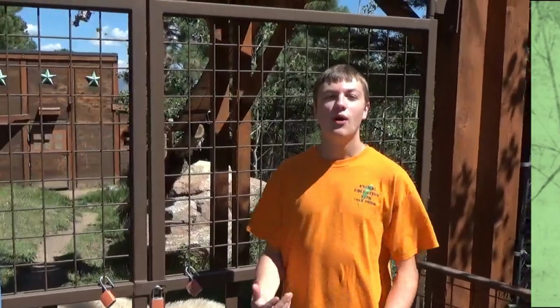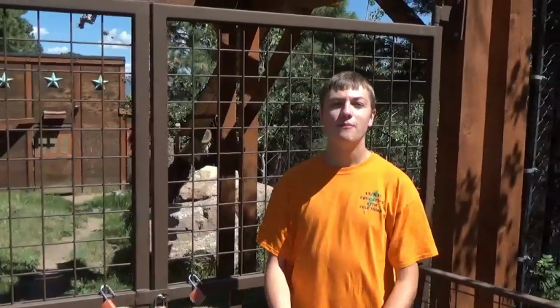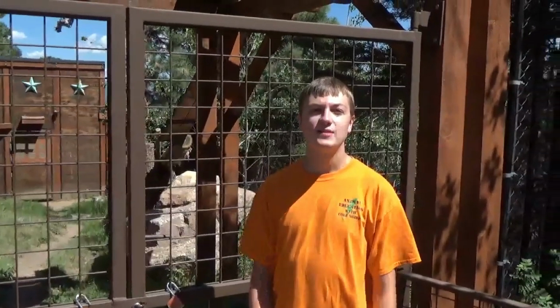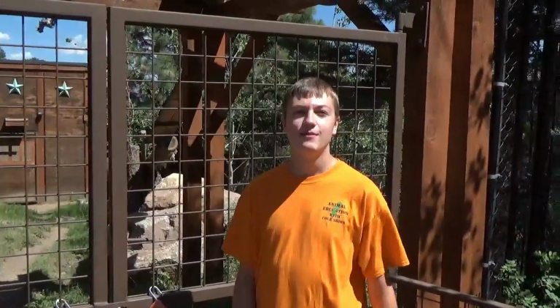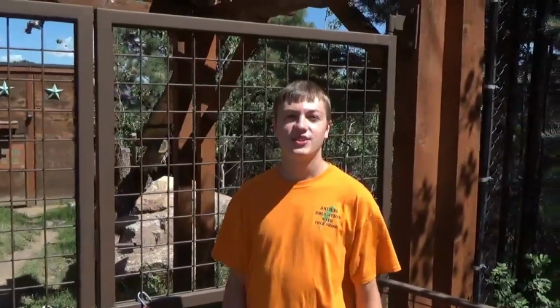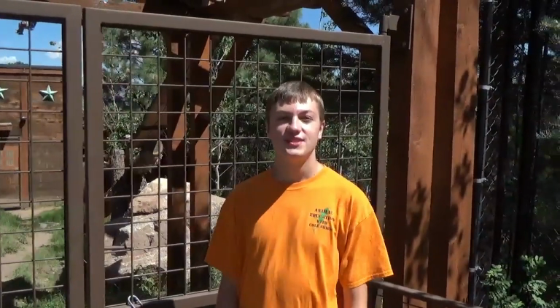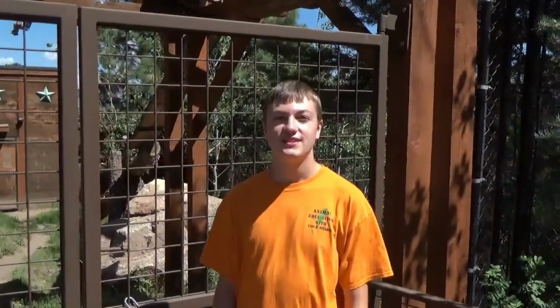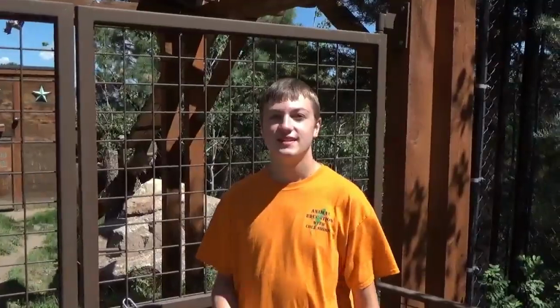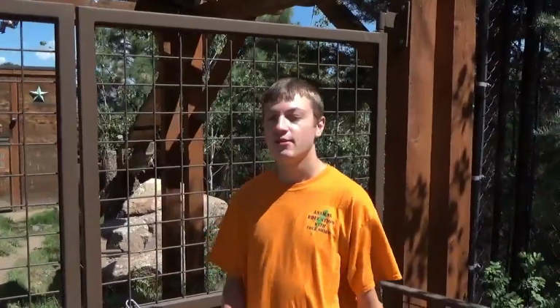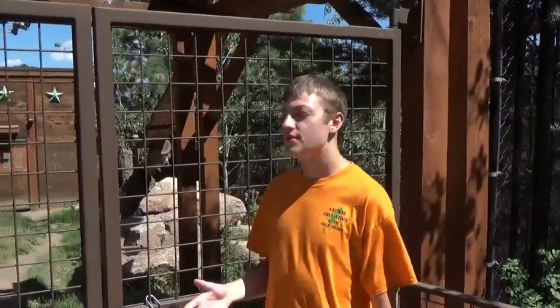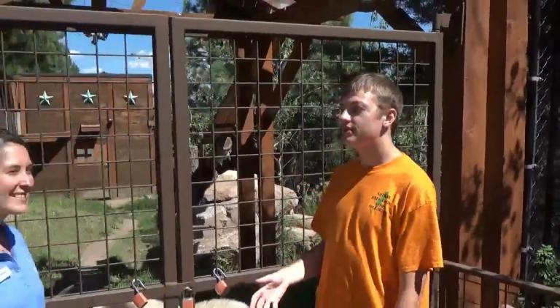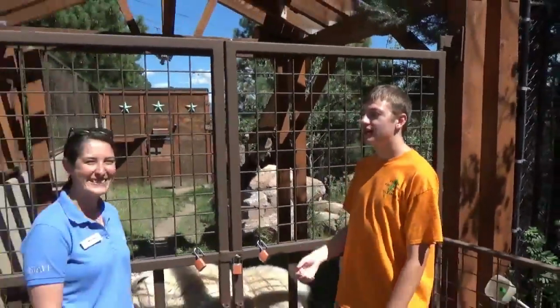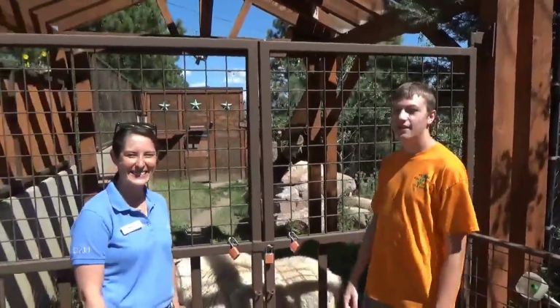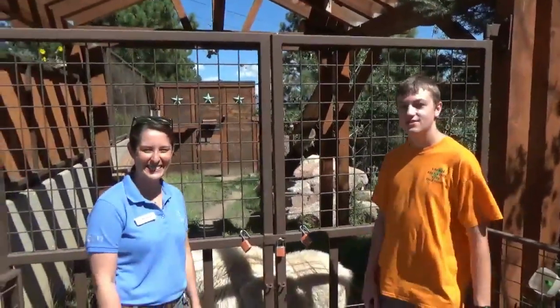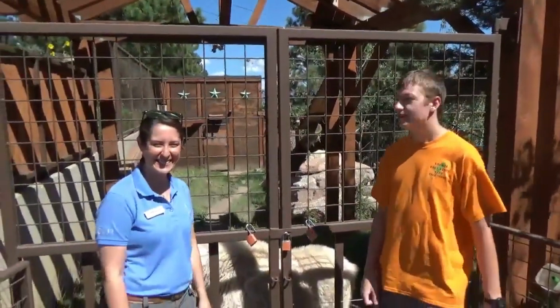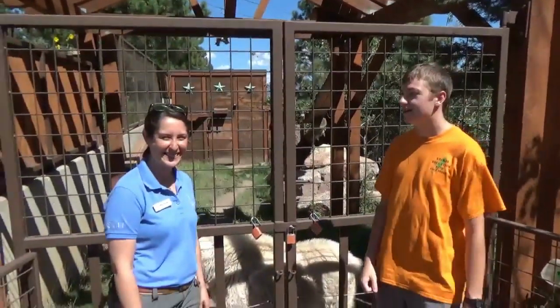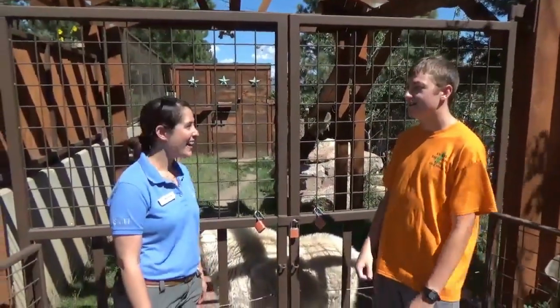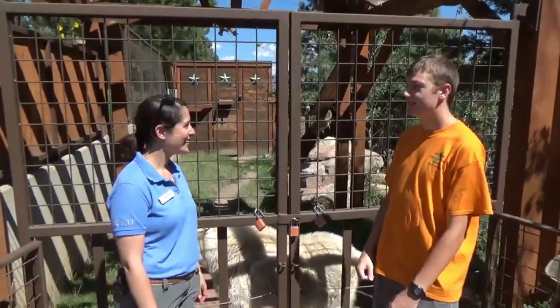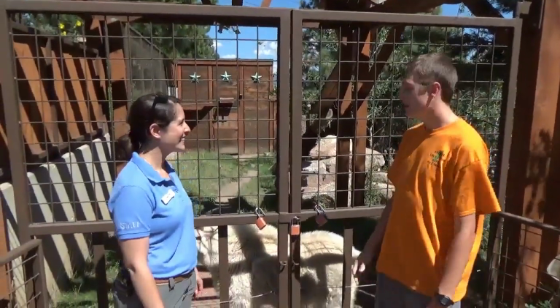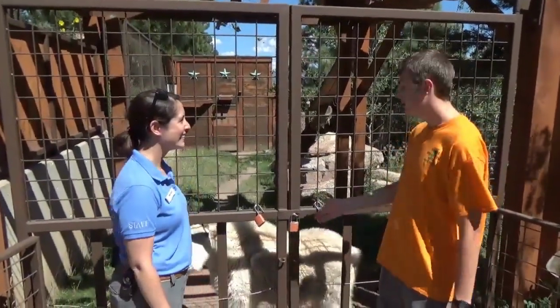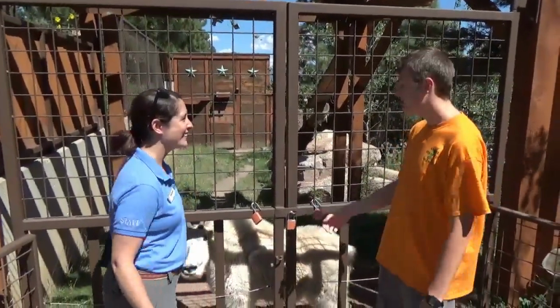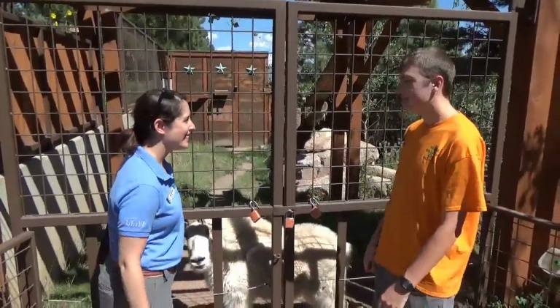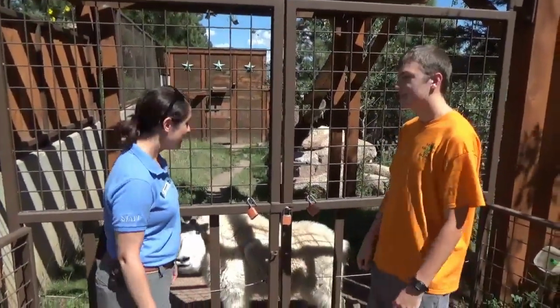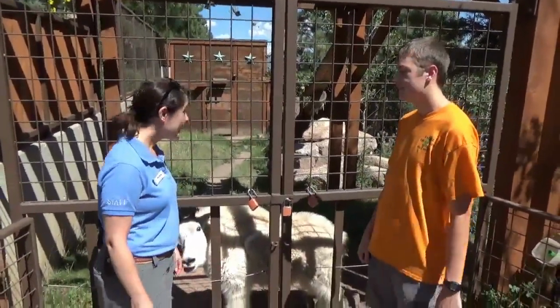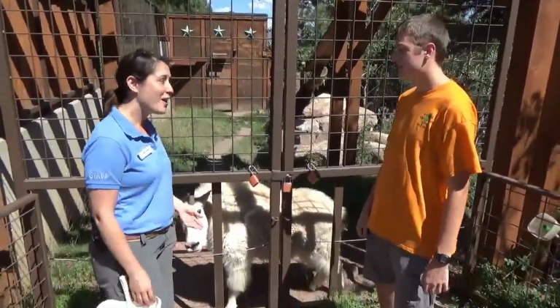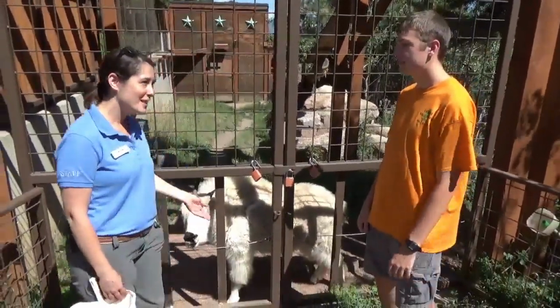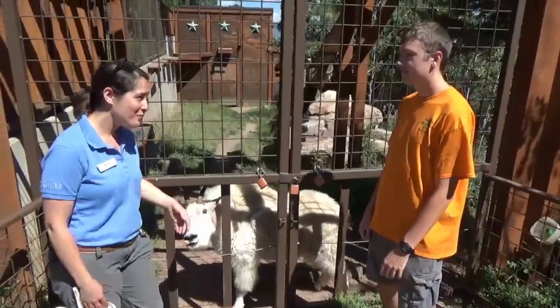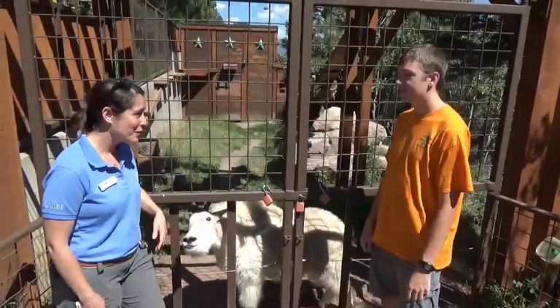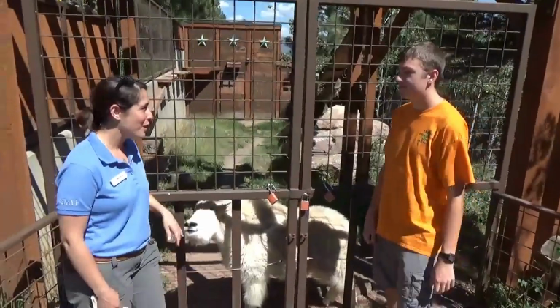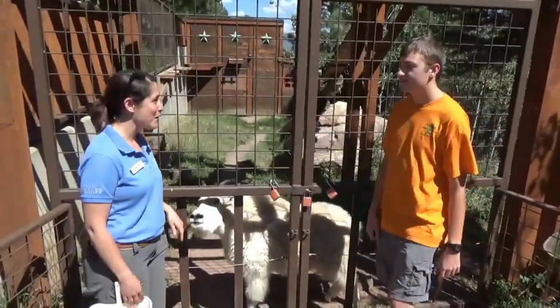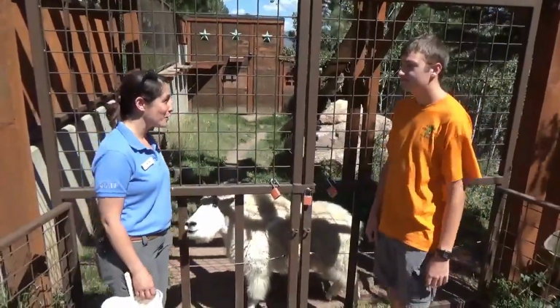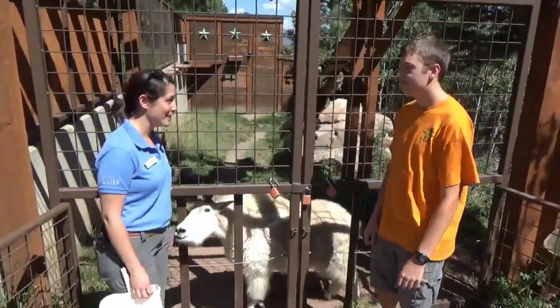Welcome back to my Animal Education Series. Today I'm here with Michelle at the Cheyenne Mountain Zoo. And what do we have here? This is Yazzie, one of our Rocky Mountain Goats.